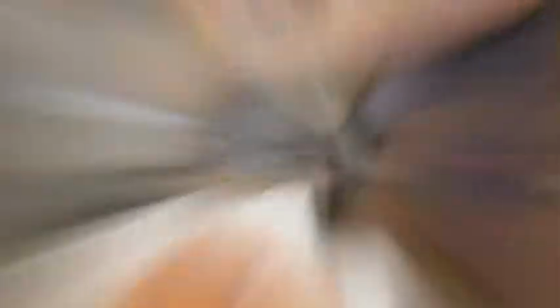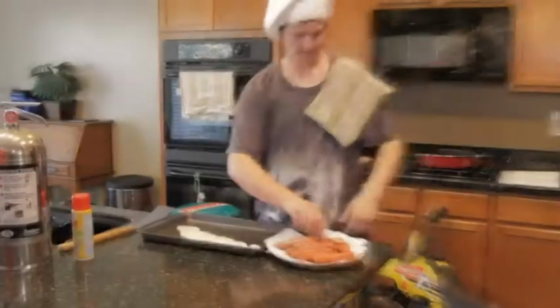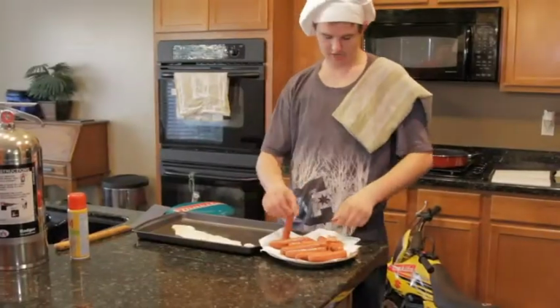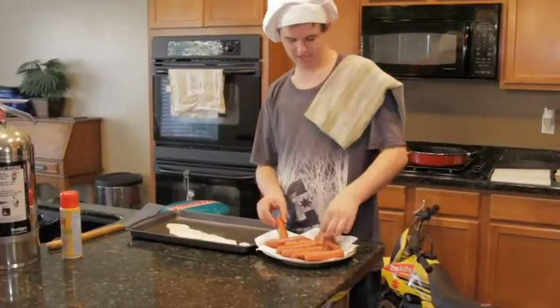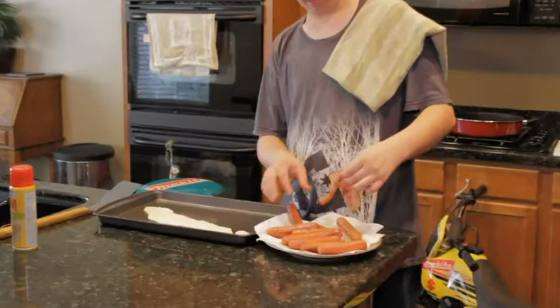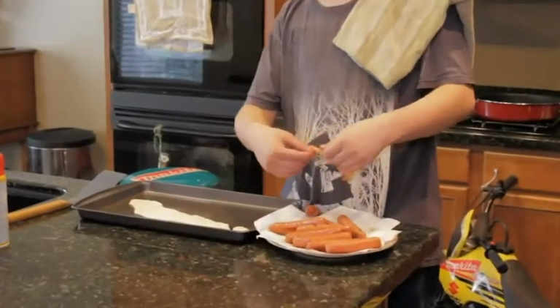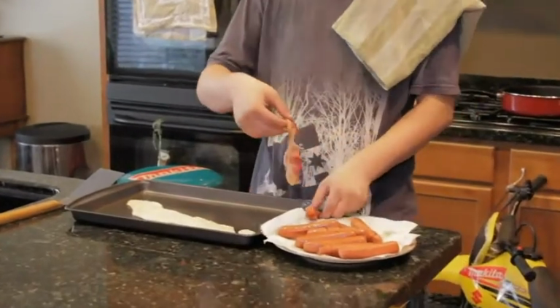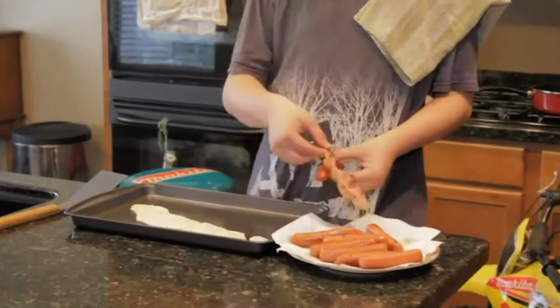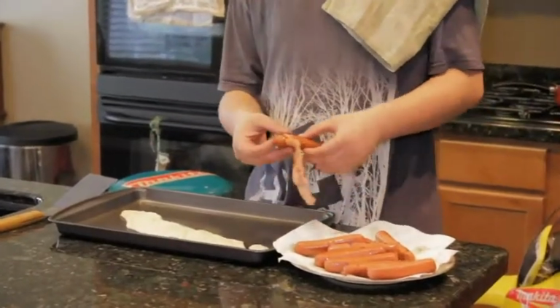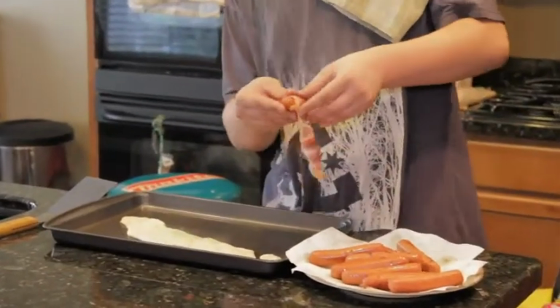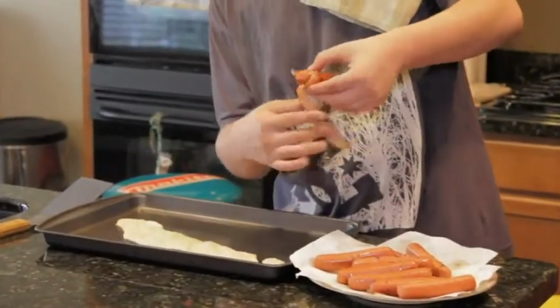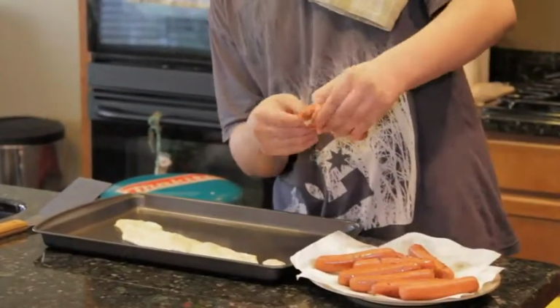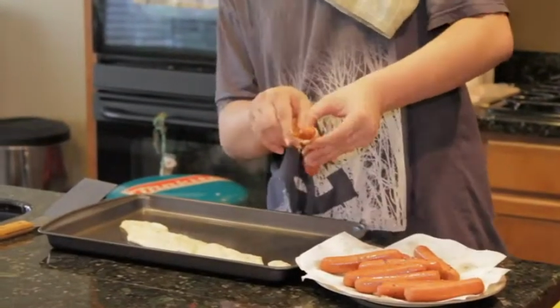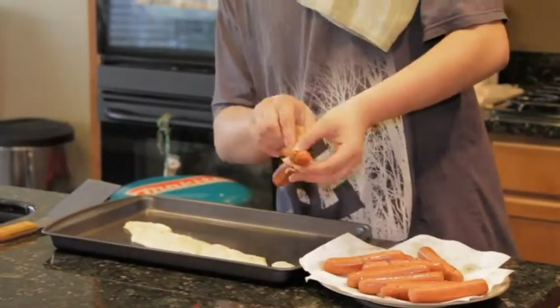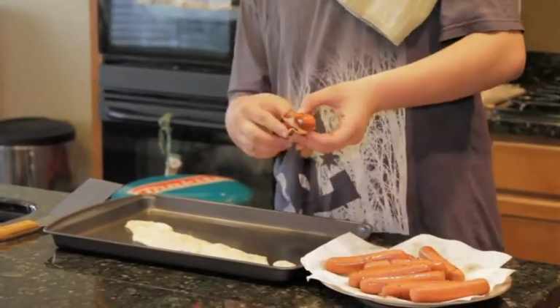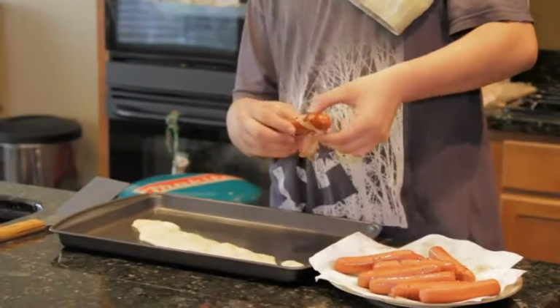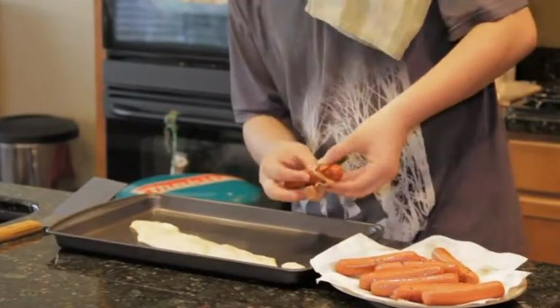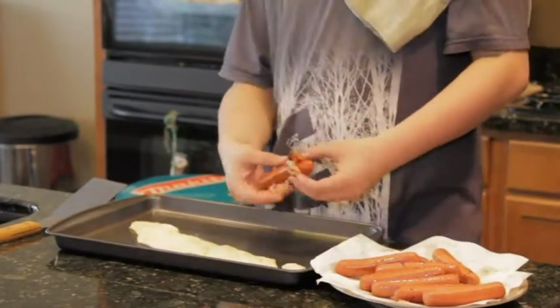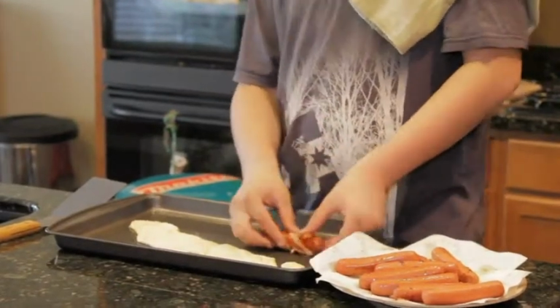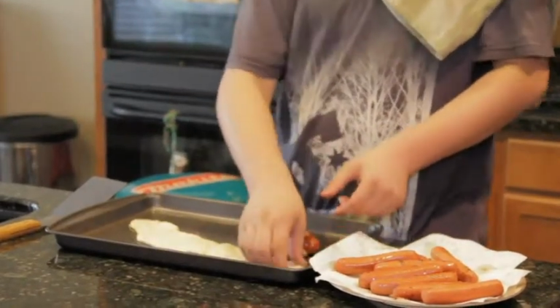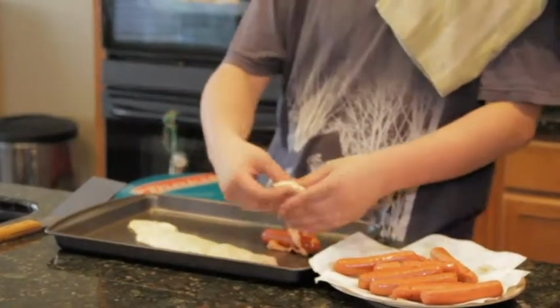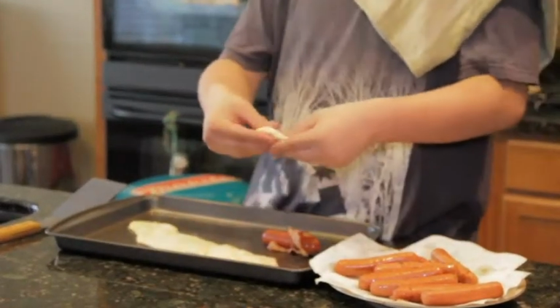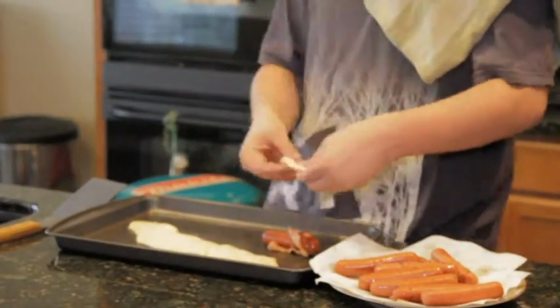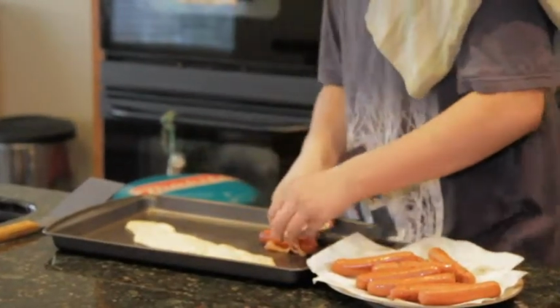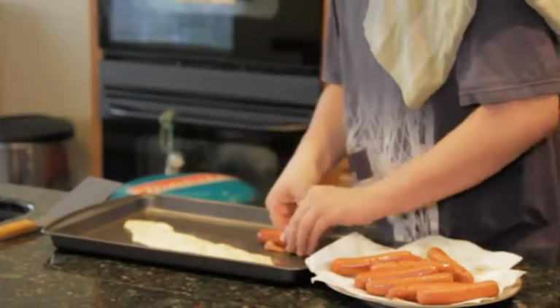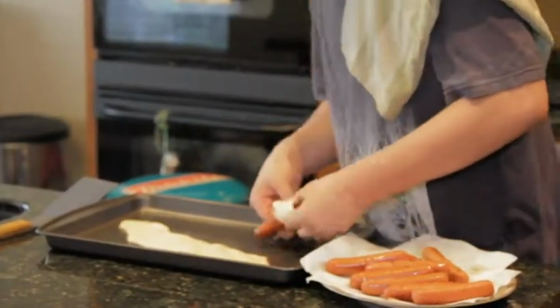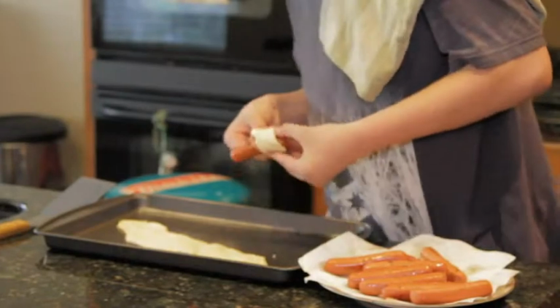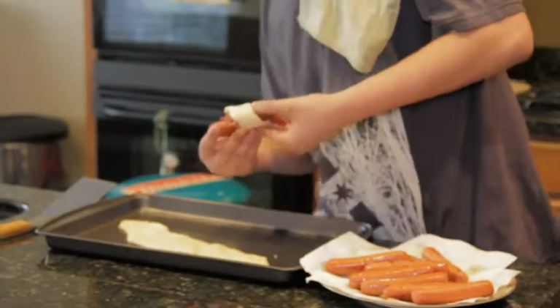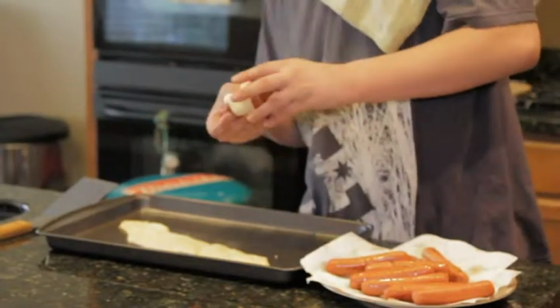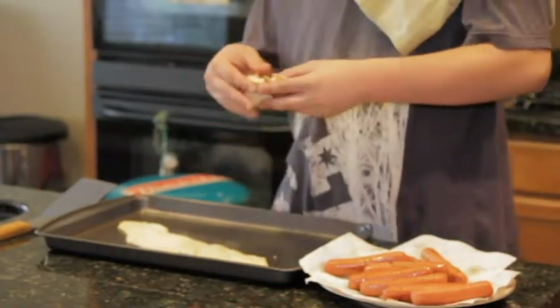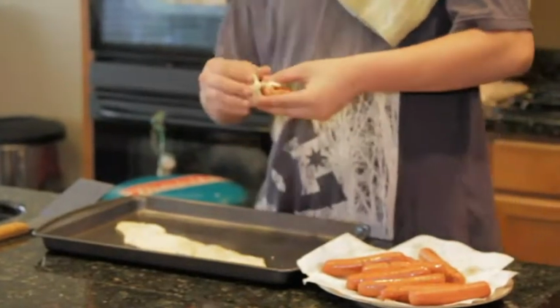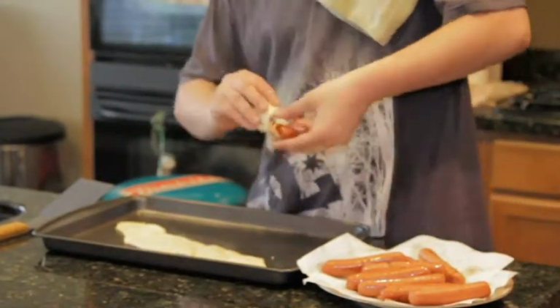Now you're going to get your hot dogs and your bacon, and you're just going to wrap your bacon around your hot dogs. Then you'll take your croissants and wrap that around your bacon and hot dog.